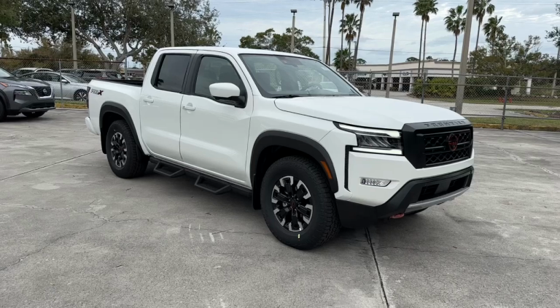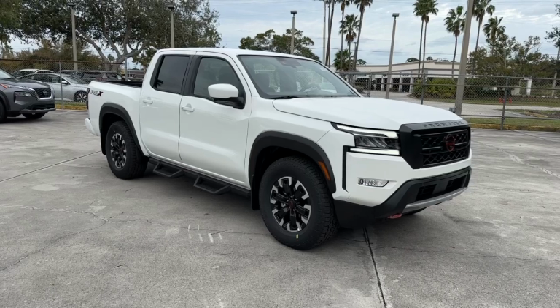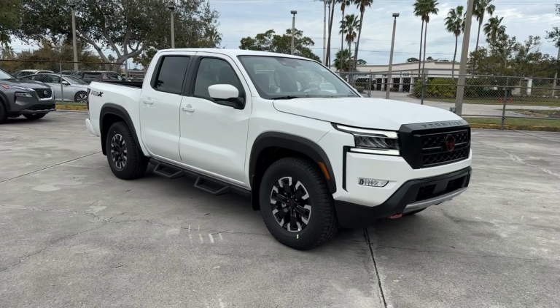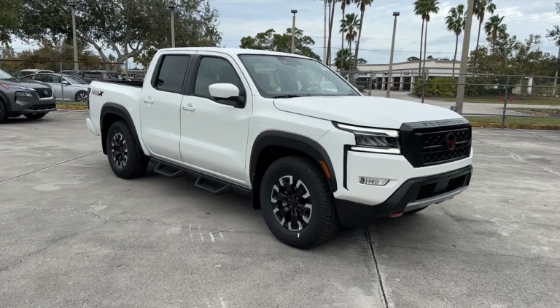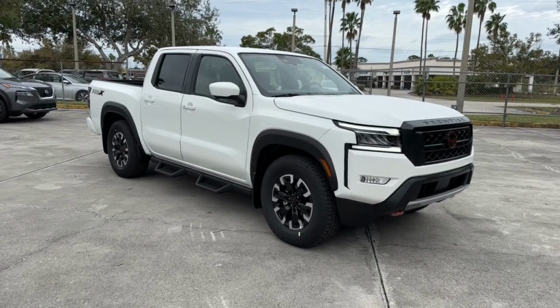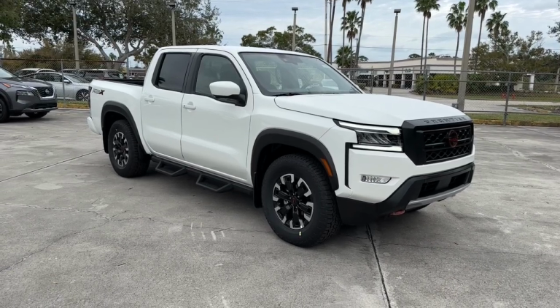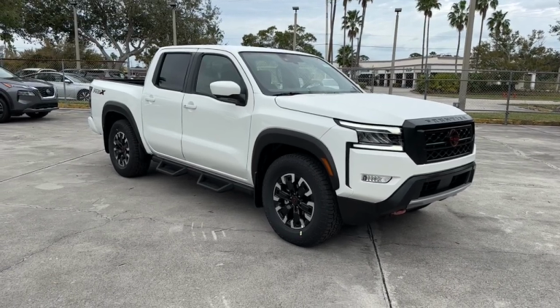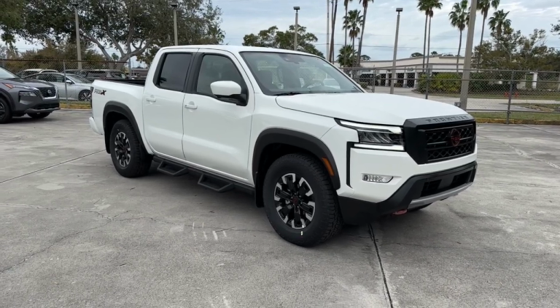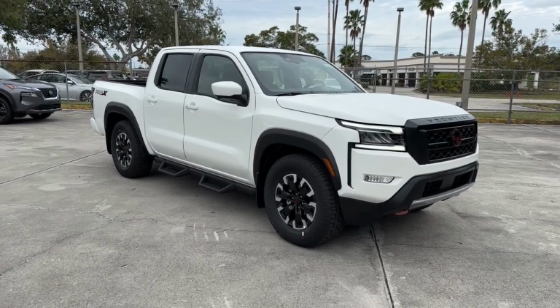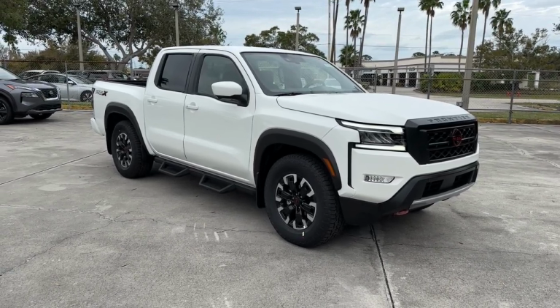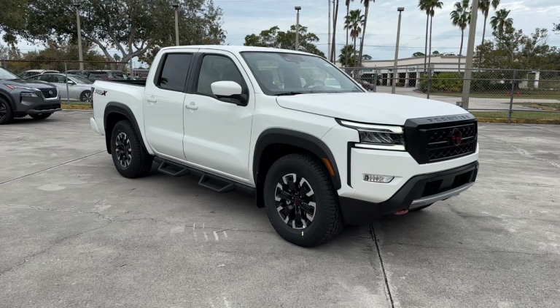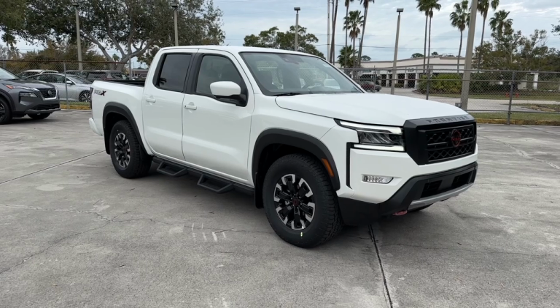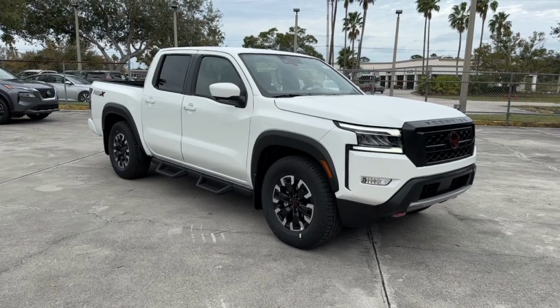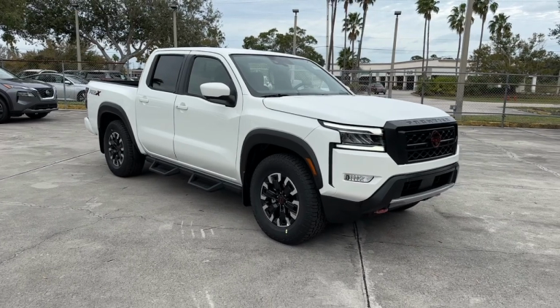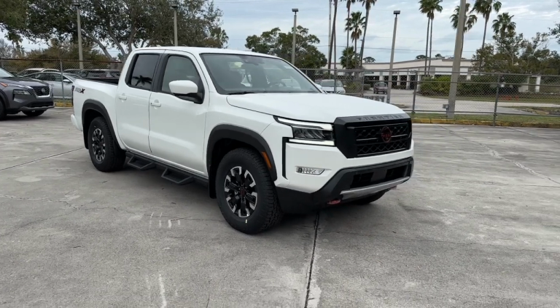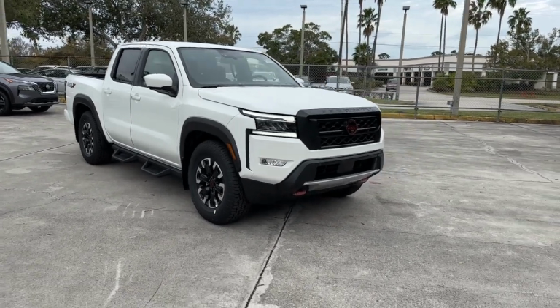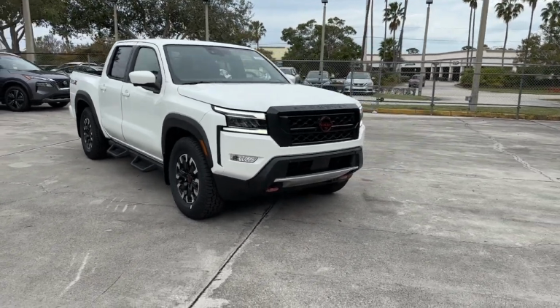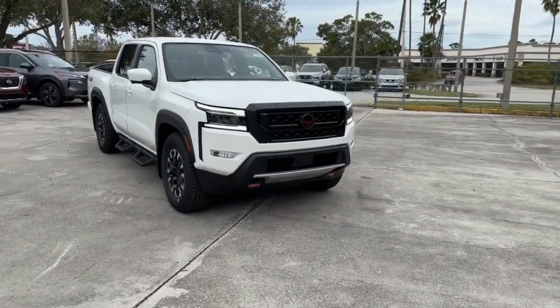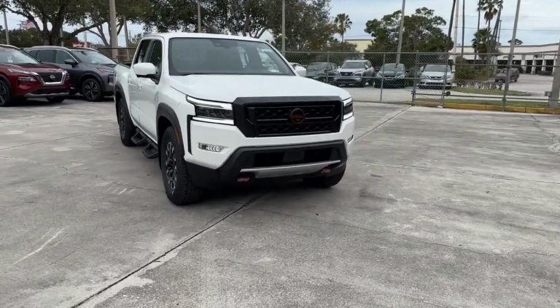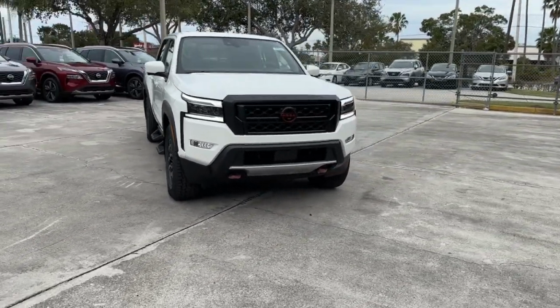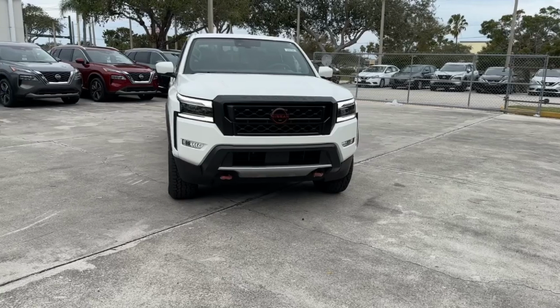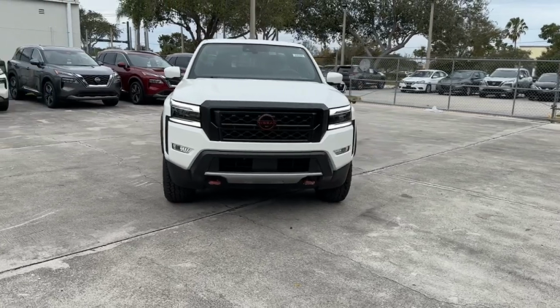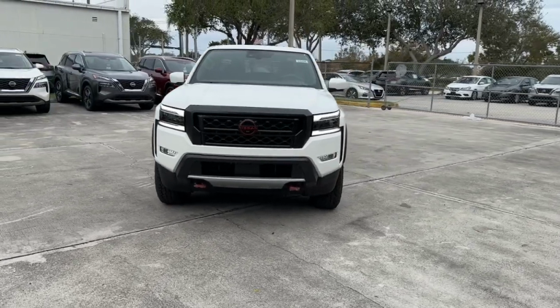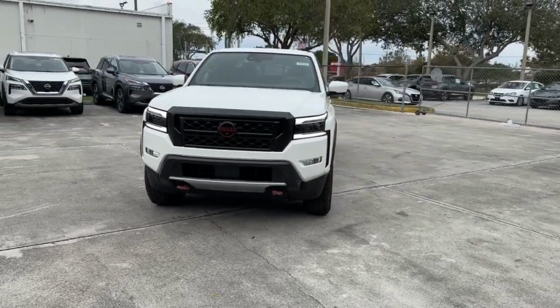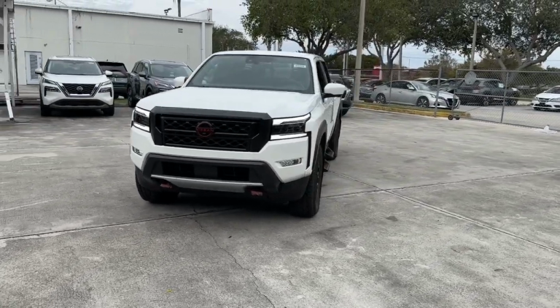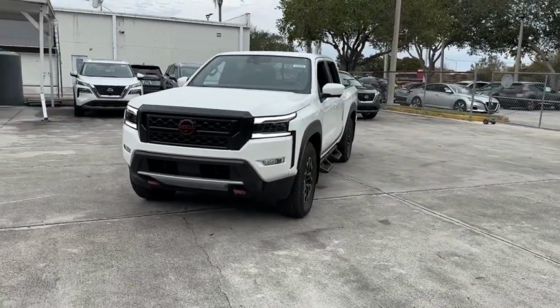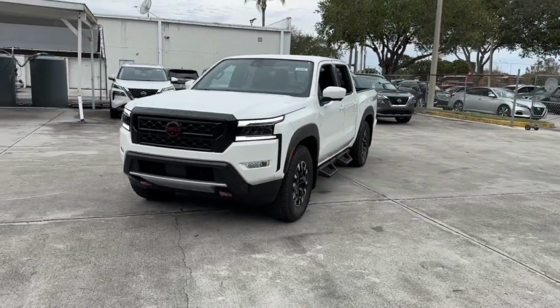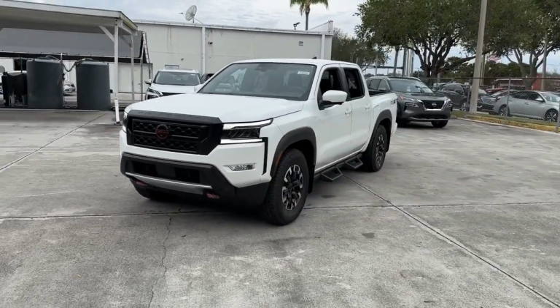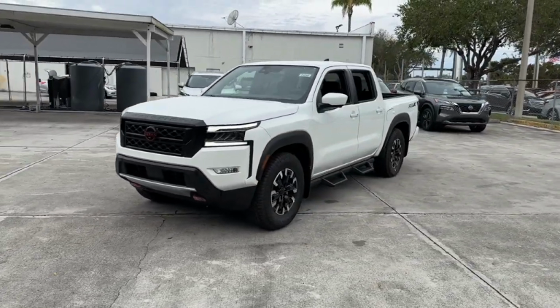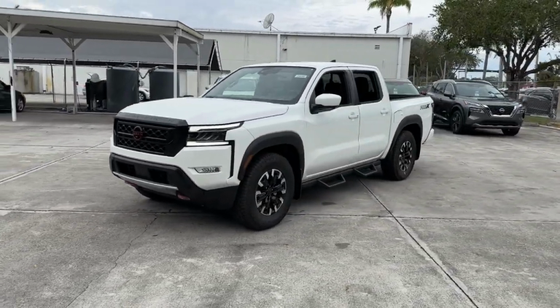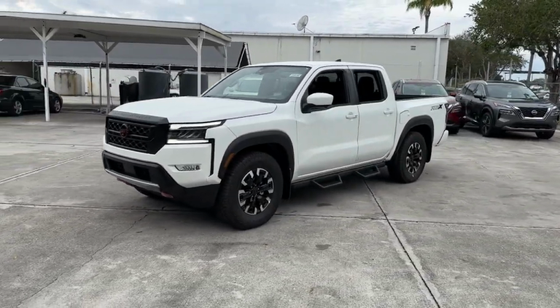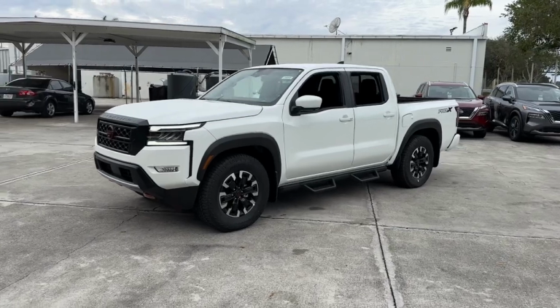Picture yourself in the 2024 Nissan Frontier. Here's a hard-working Nissan Frontier, the mid-size pickup that's durable, comfortable, and up to the task. Whether you're on the job site or hitting the trail, this rugged partner has your back.